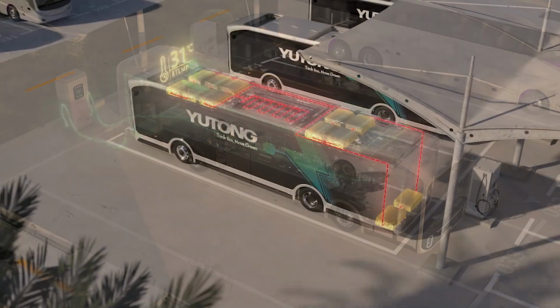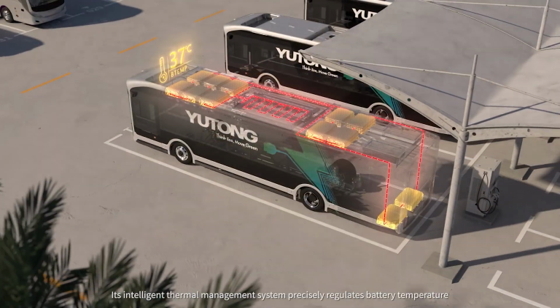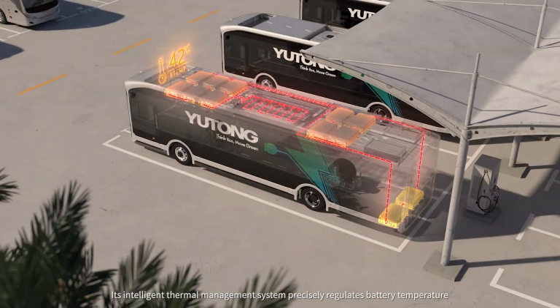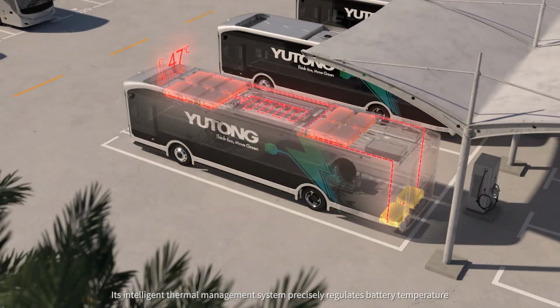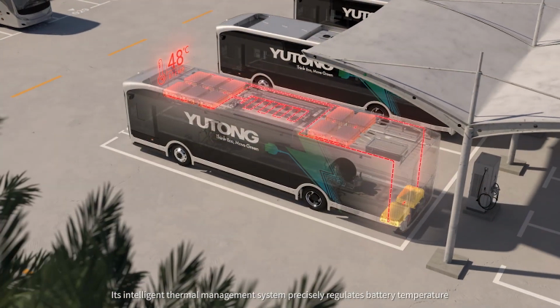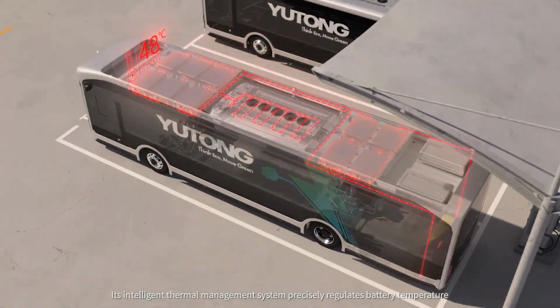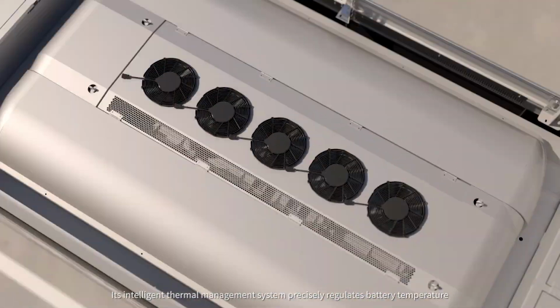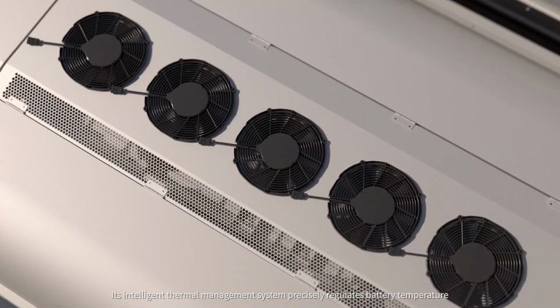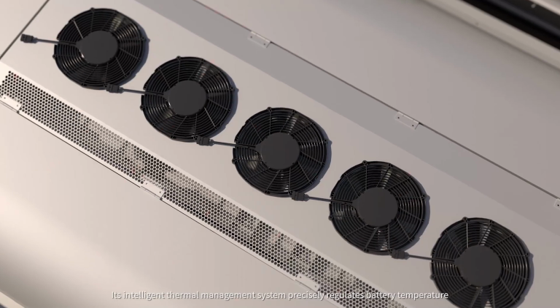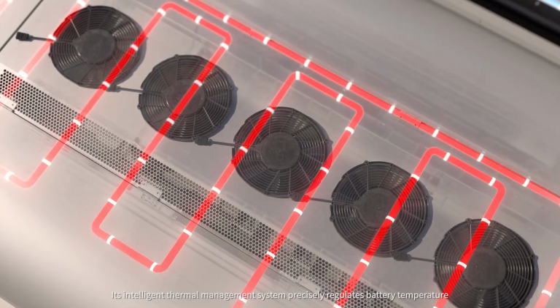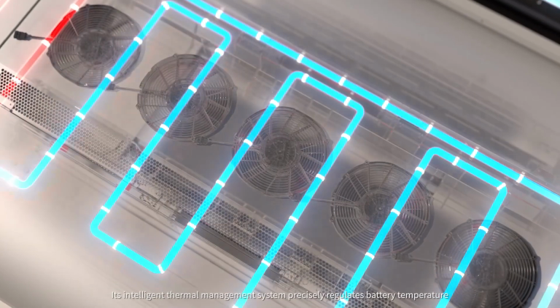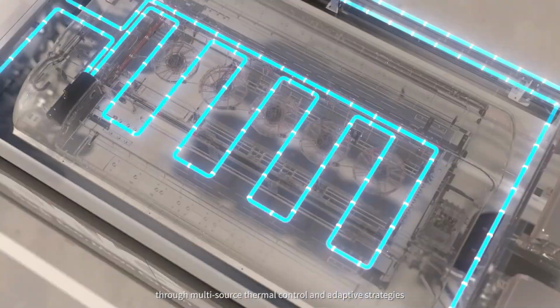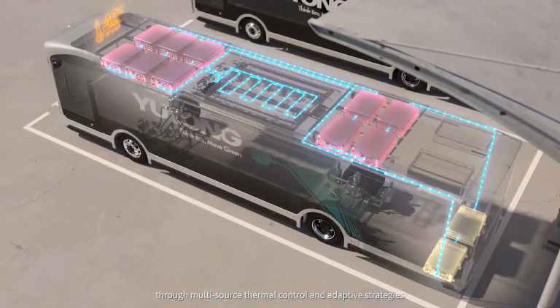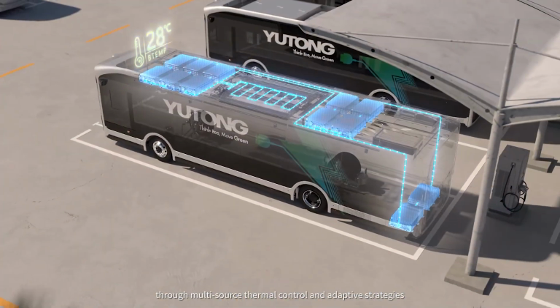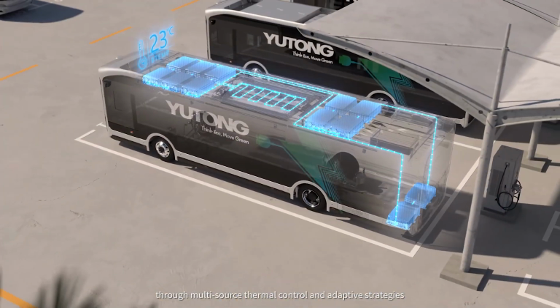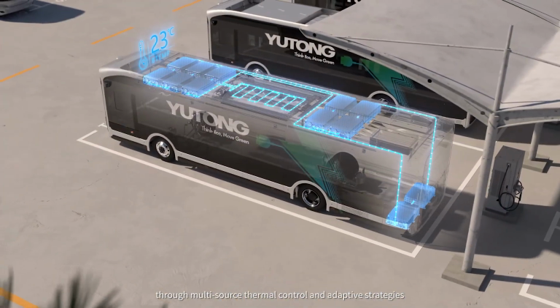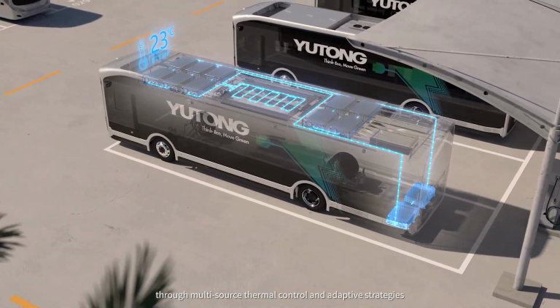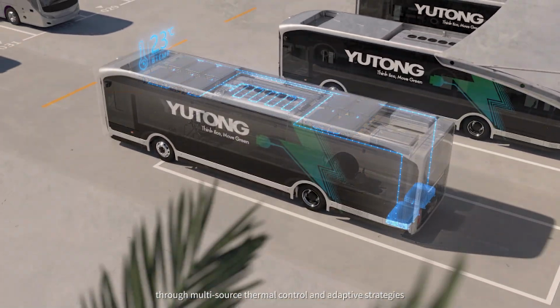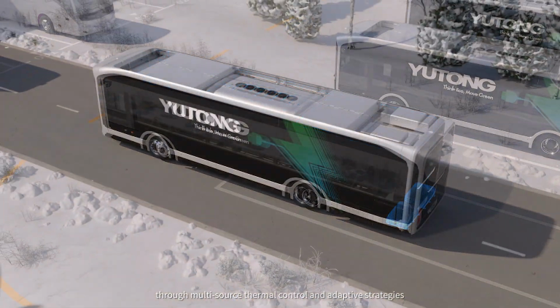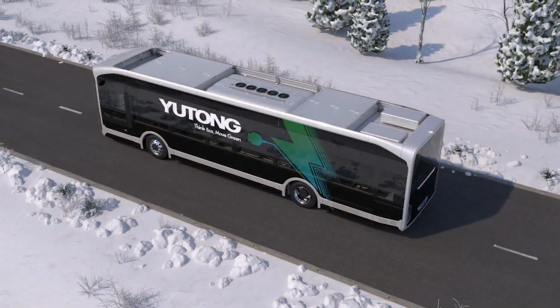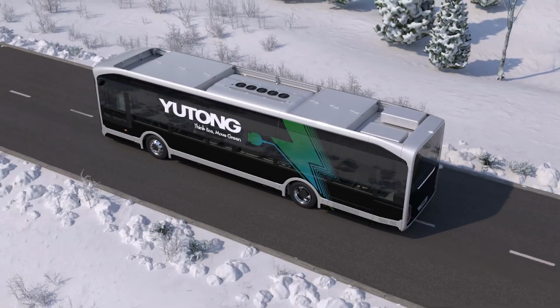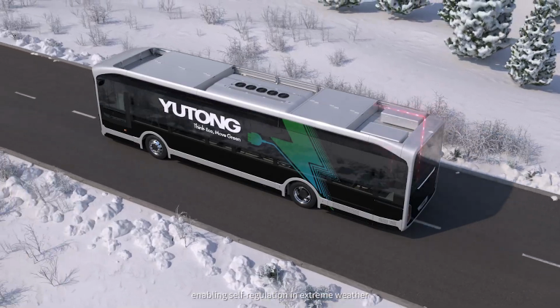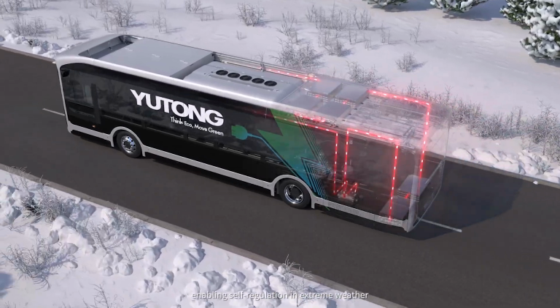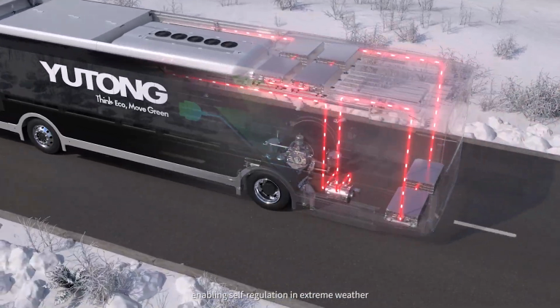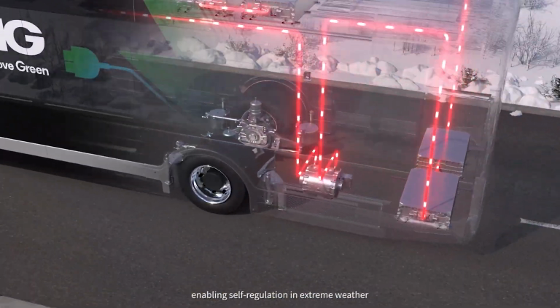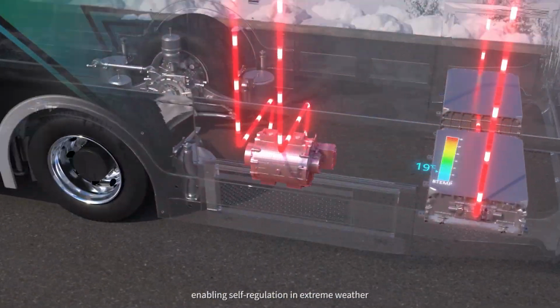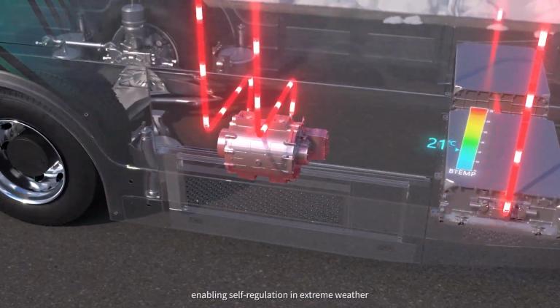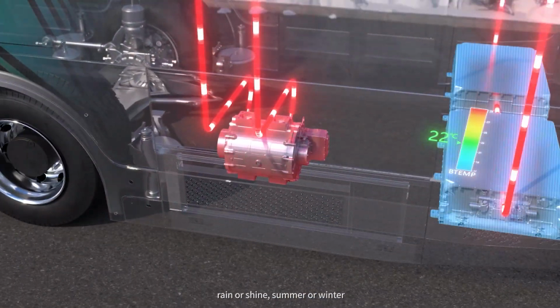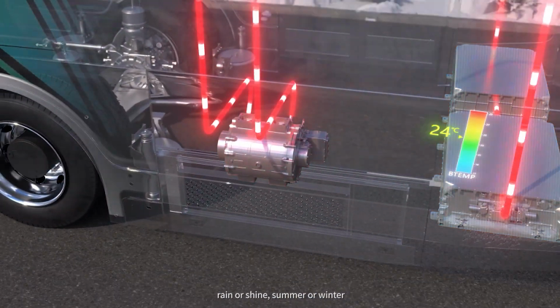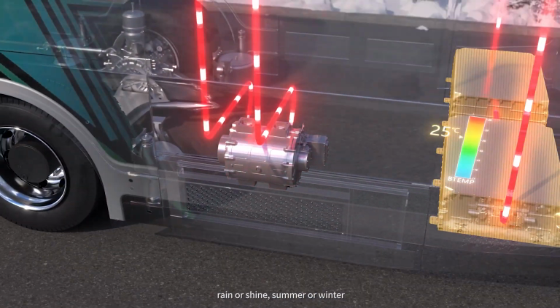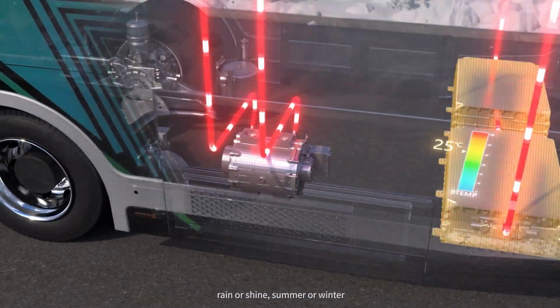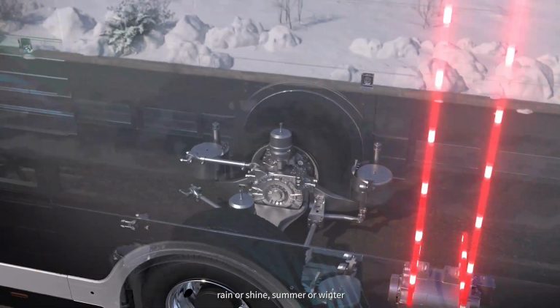Its intelligent thermal management system precisely regulates battery temperature through multi-source thermal control and adaptive strategies, enabling self-regulation in extreme weather — rain or shine, summer or winter.